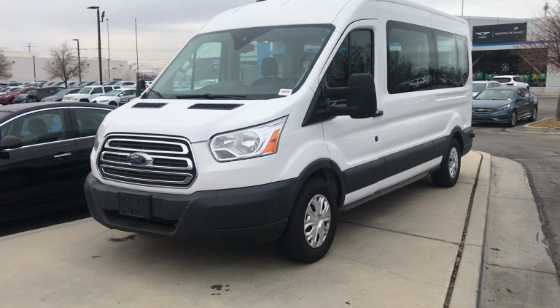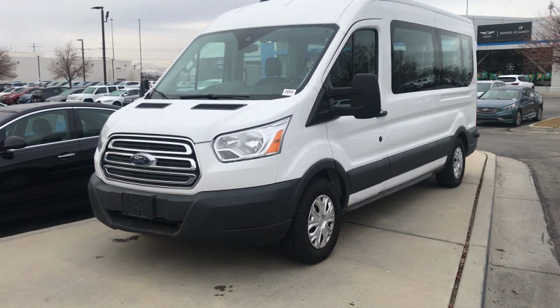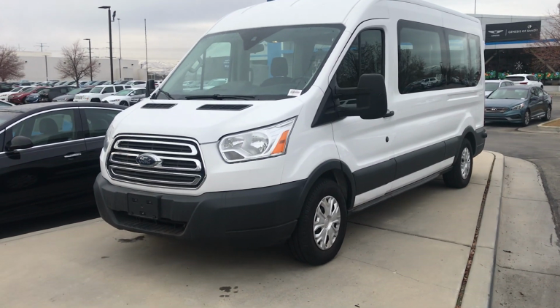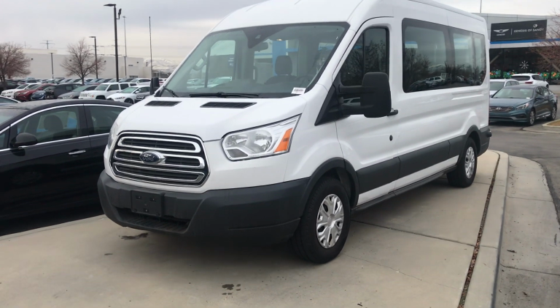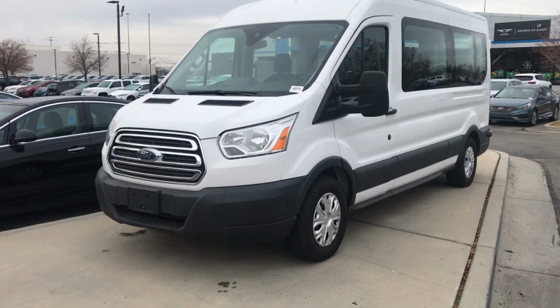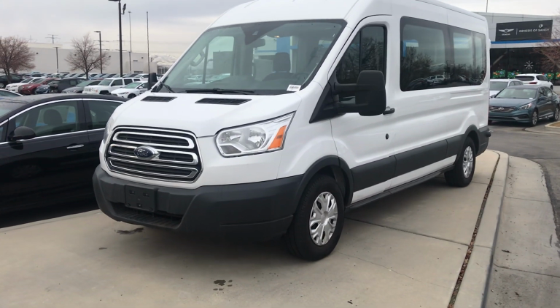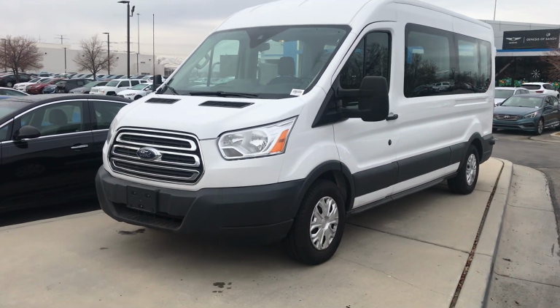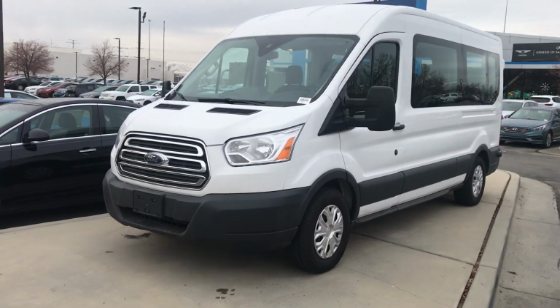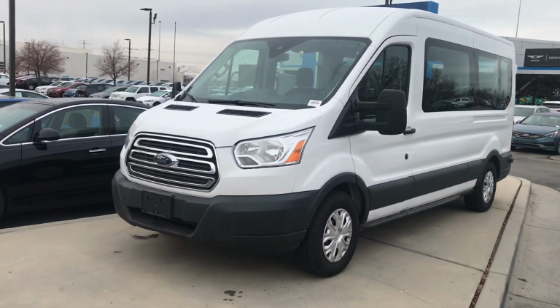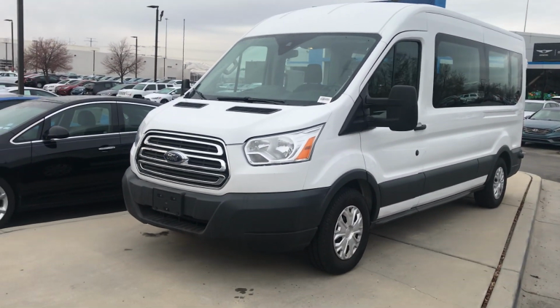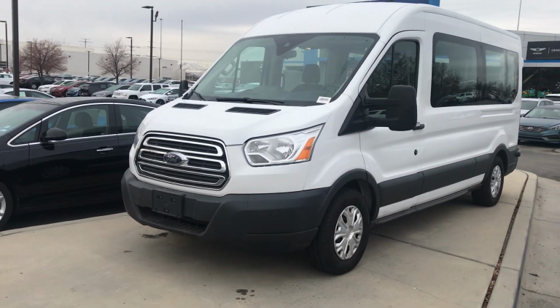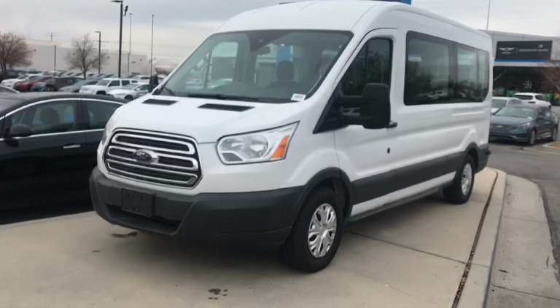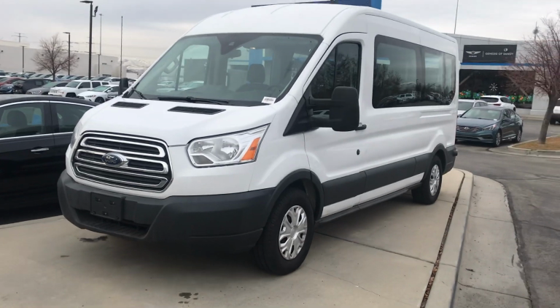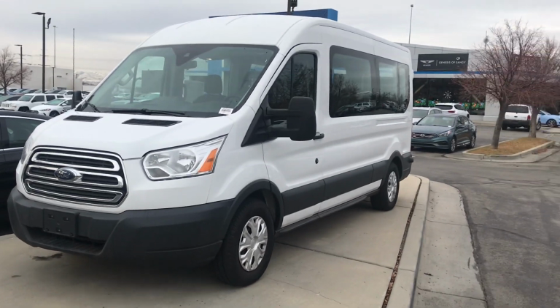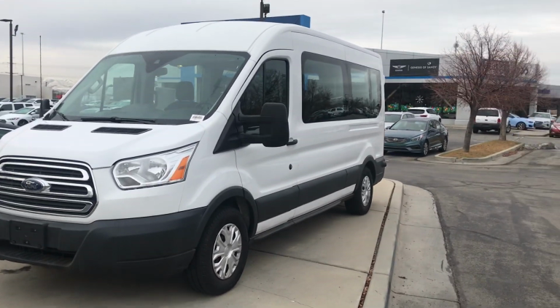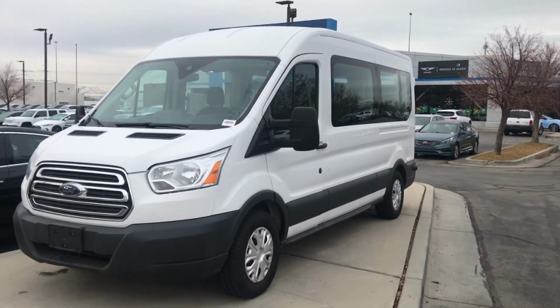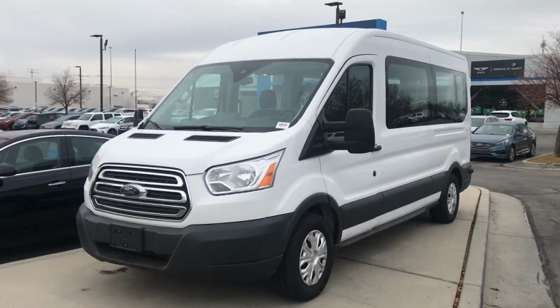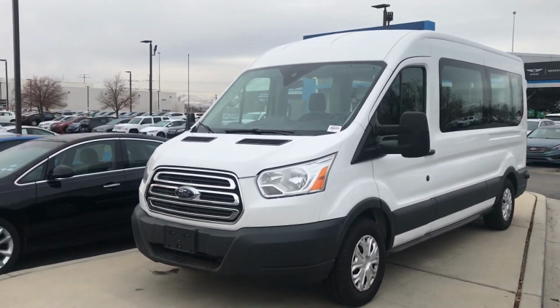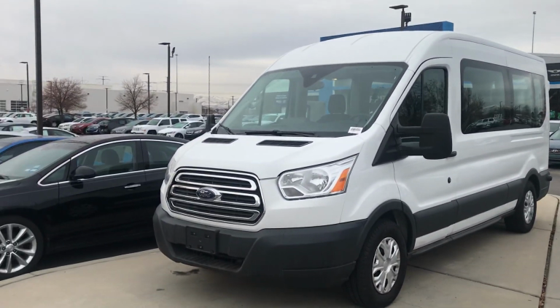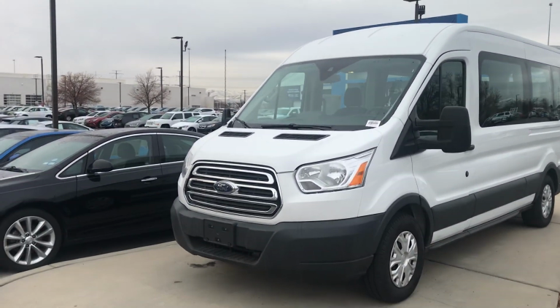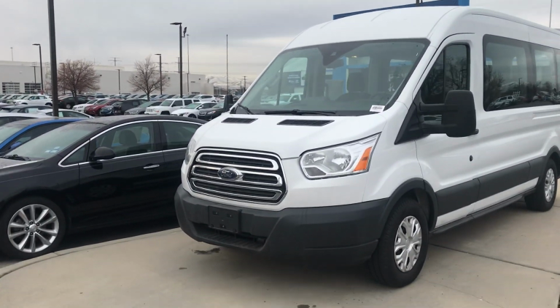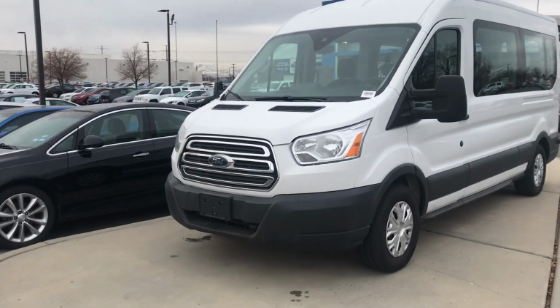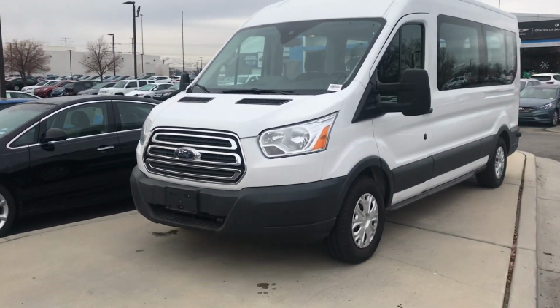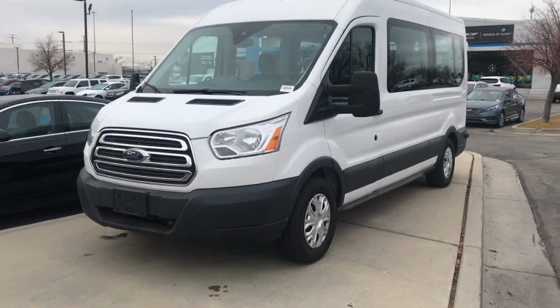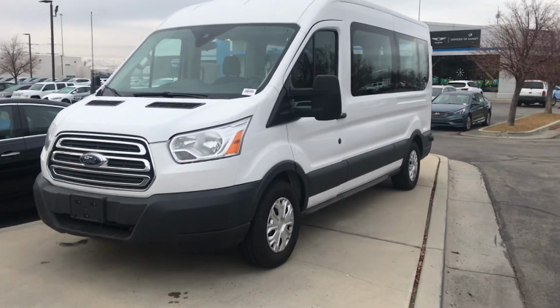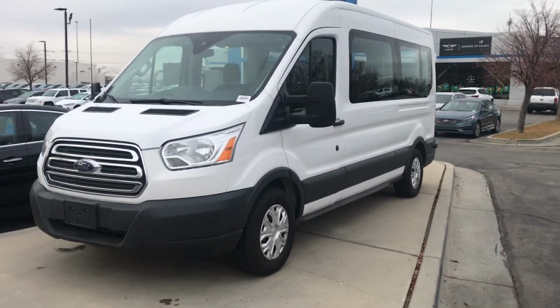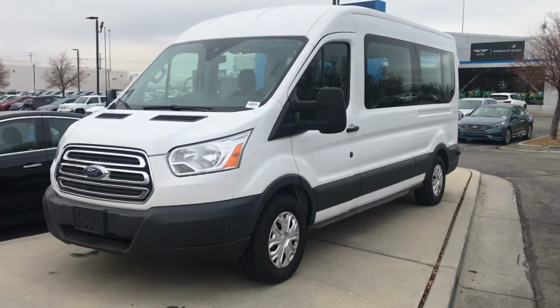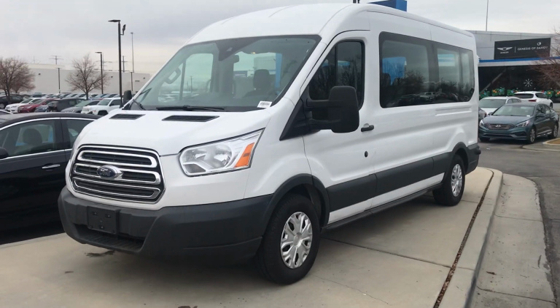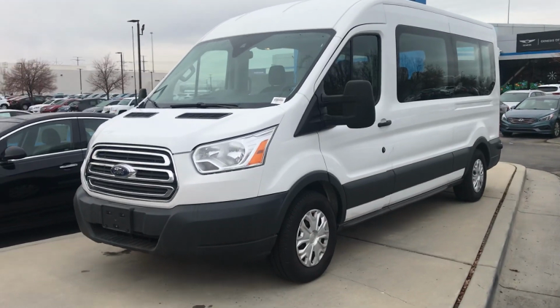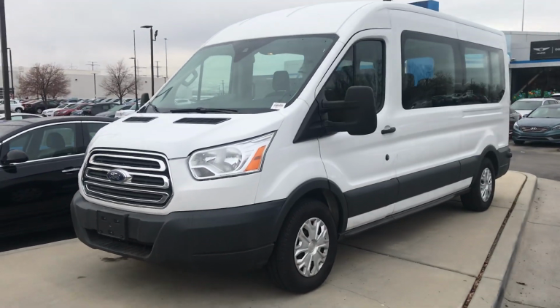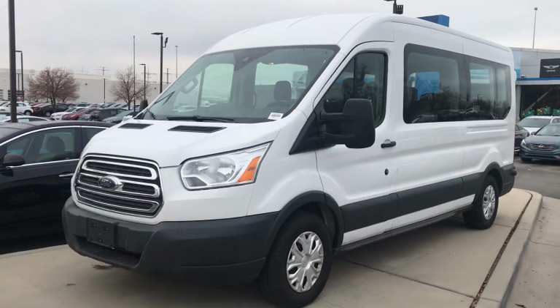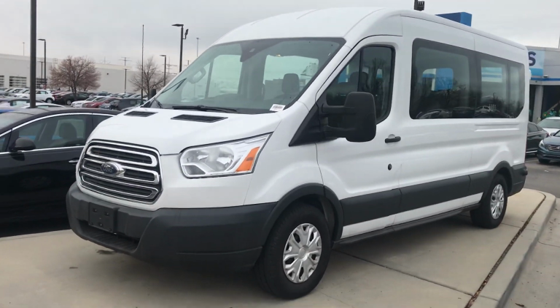Hey Karma, how you doing? This is Colton at Ken Garff South Town. Just wanted to do a quick video for you on the 2017 Ford Transit. Check it out.